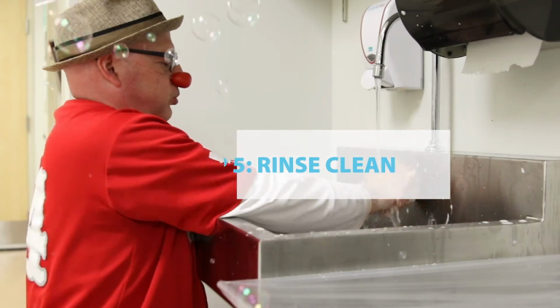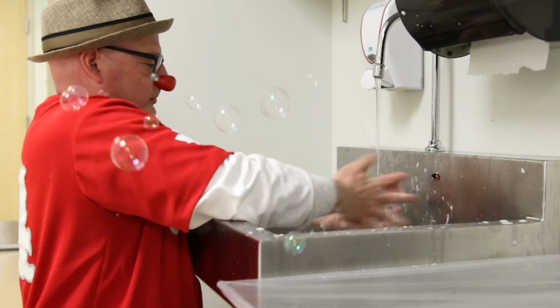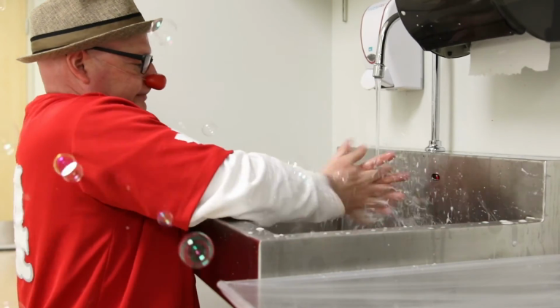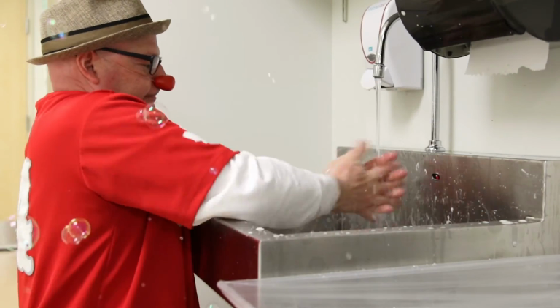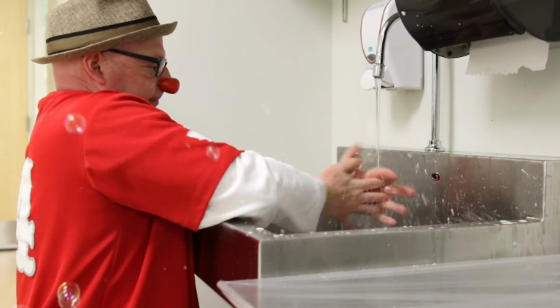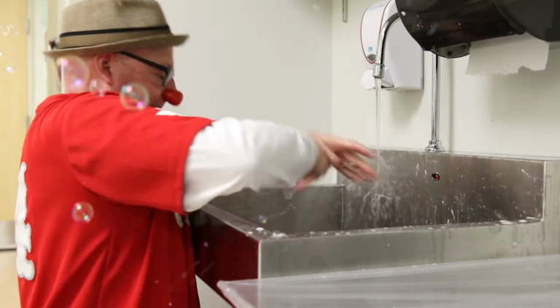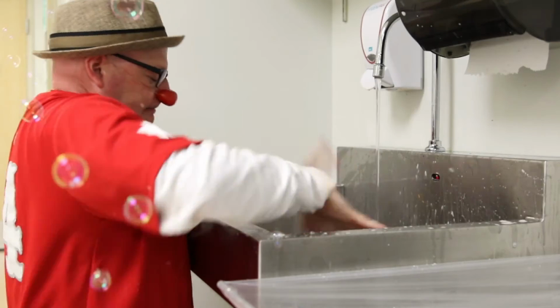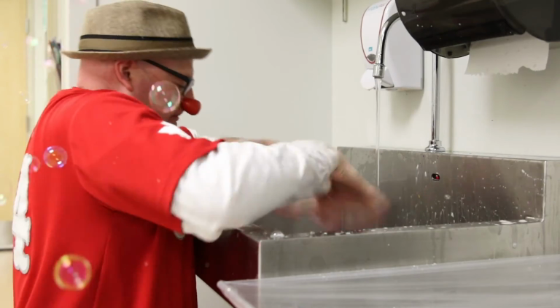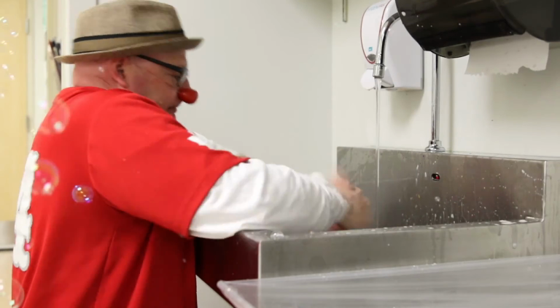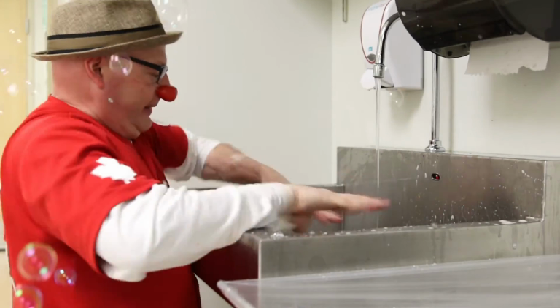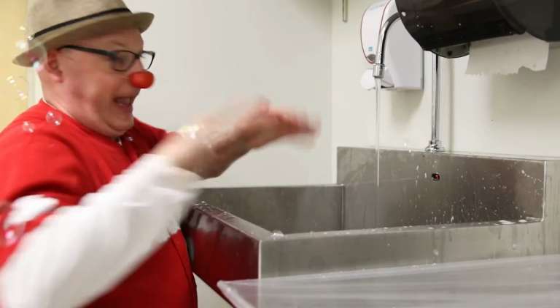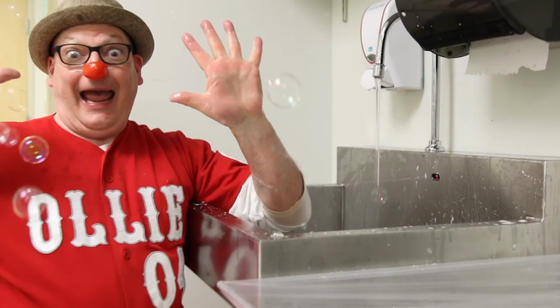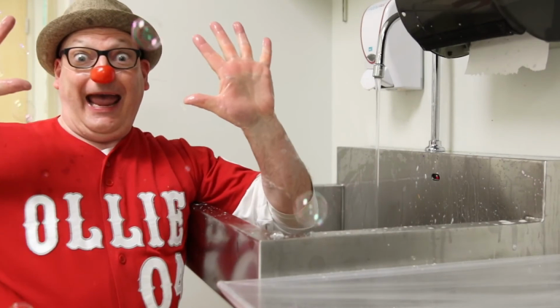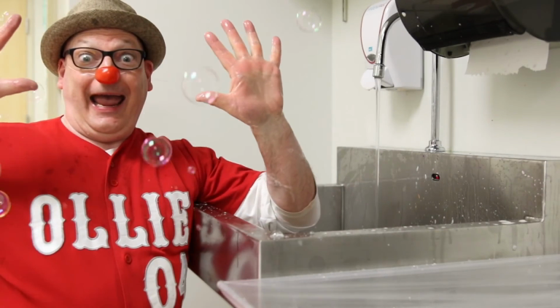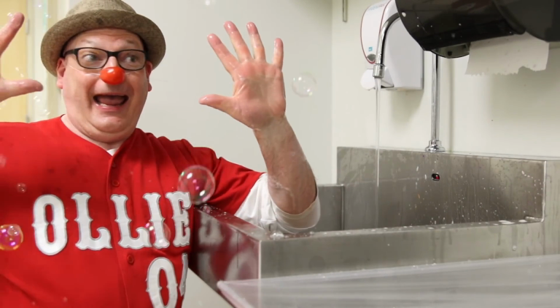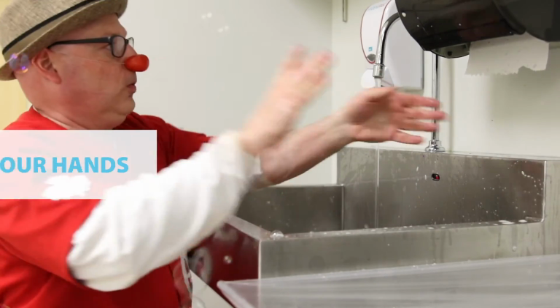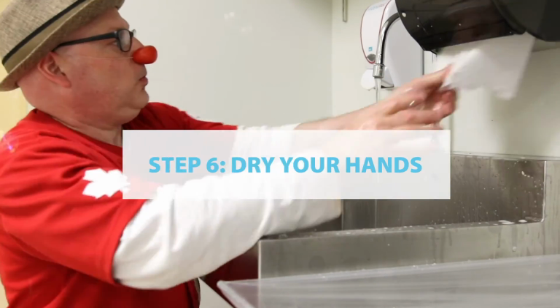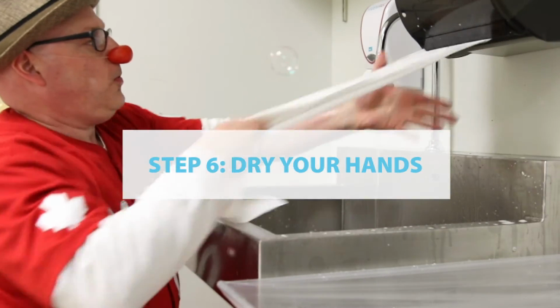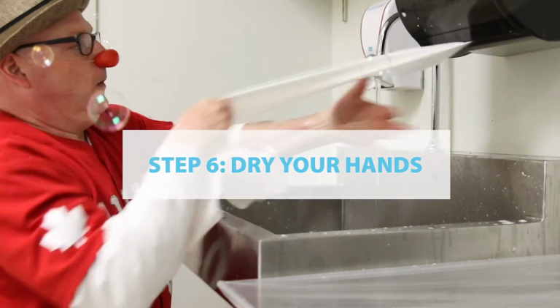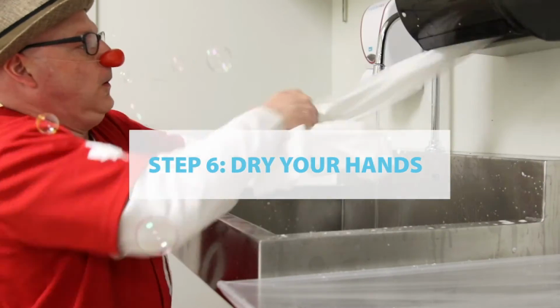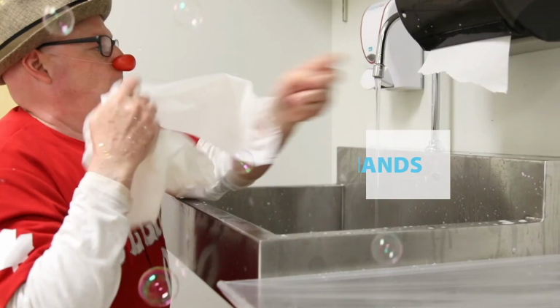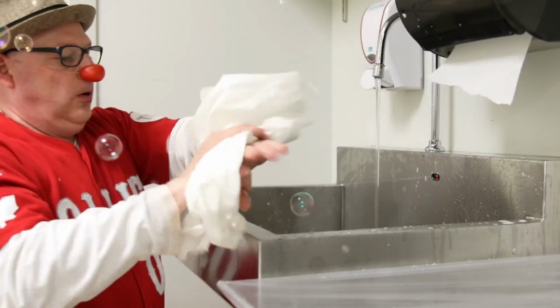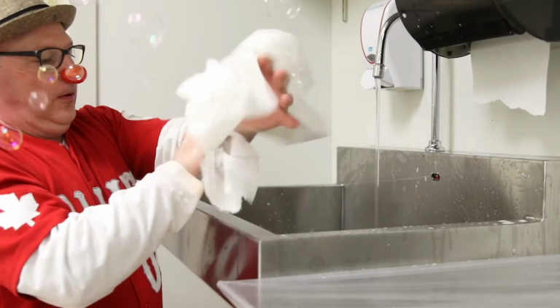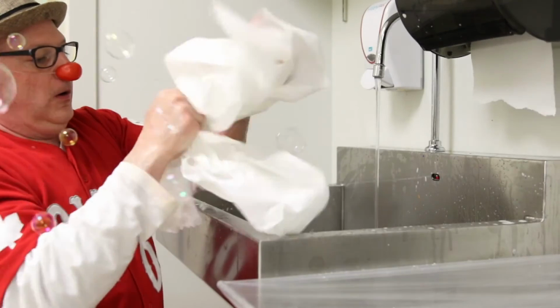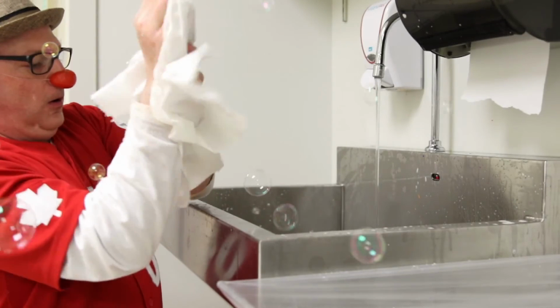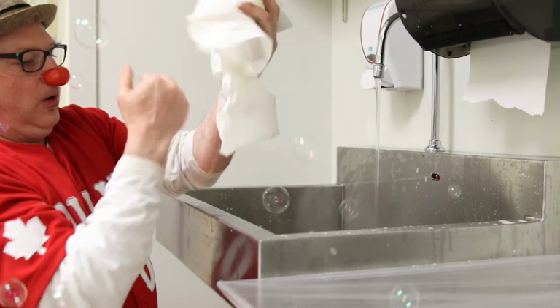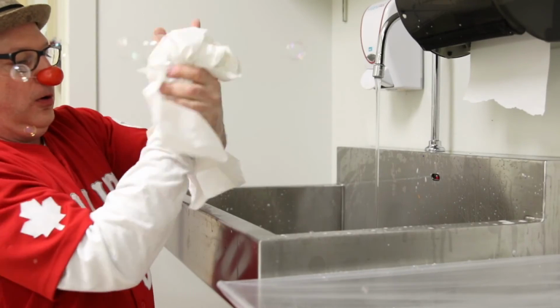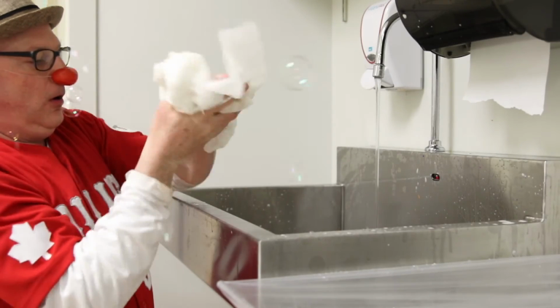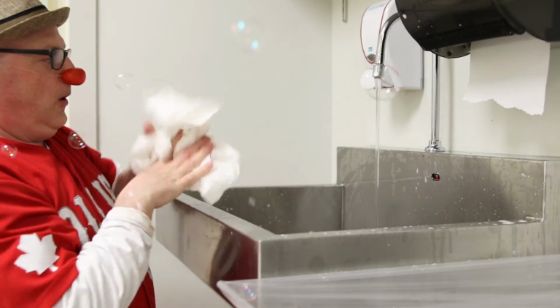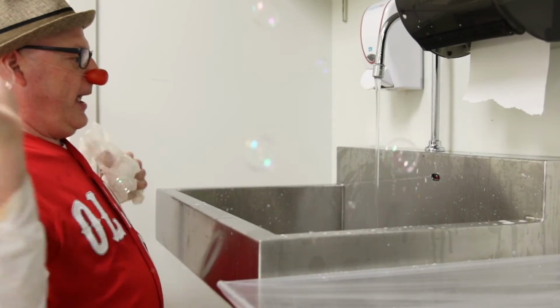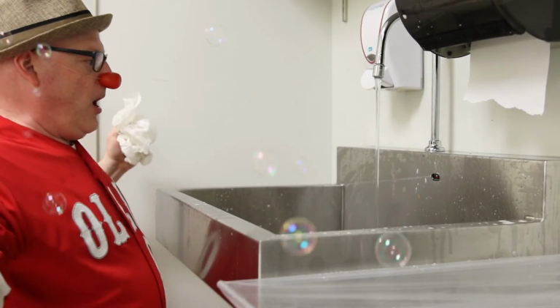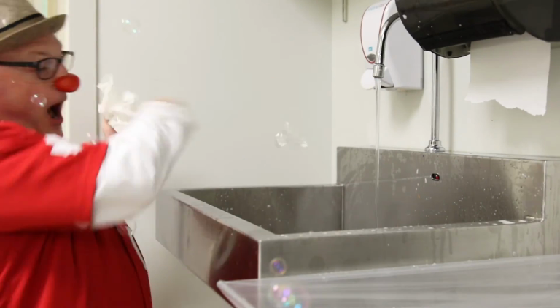Rinse, rinsing with water — it's cold! Rinse. Dry off — the germs are gone, we are all done. Goodbye!